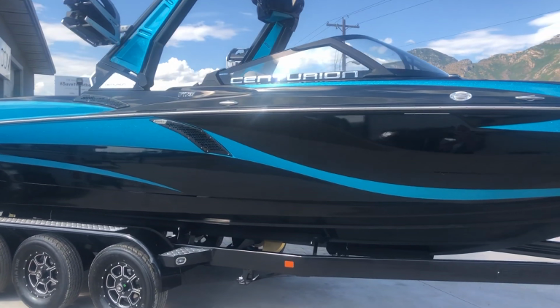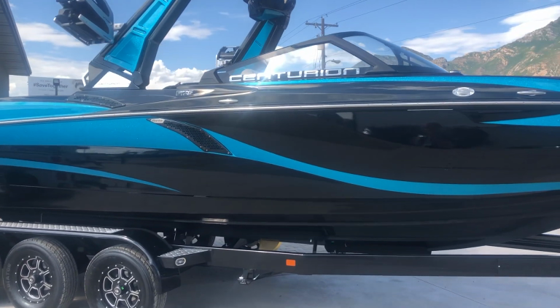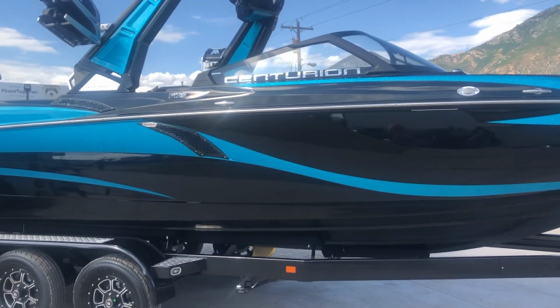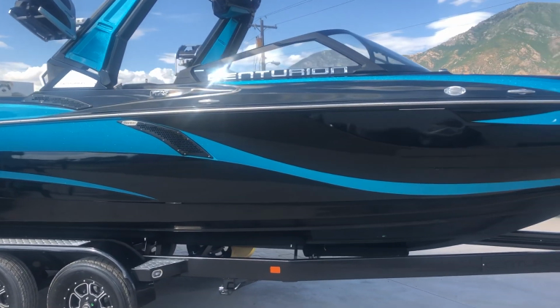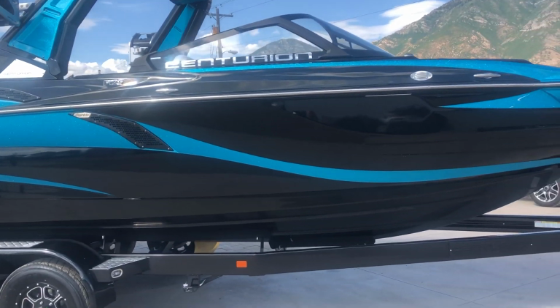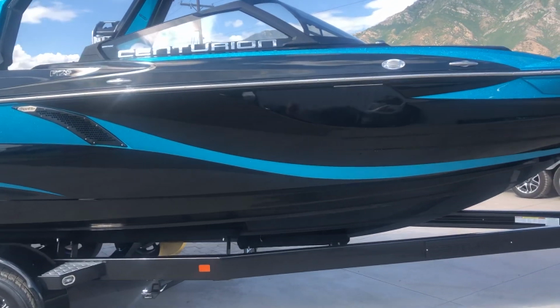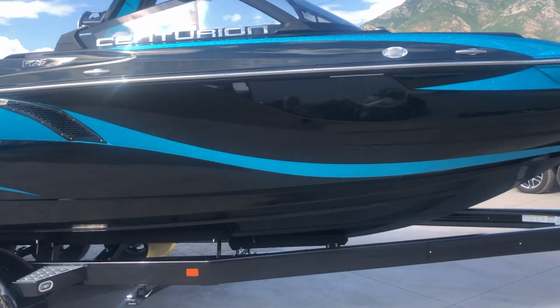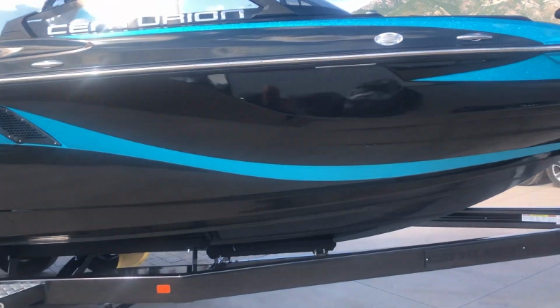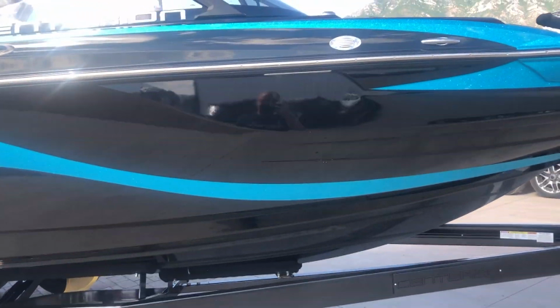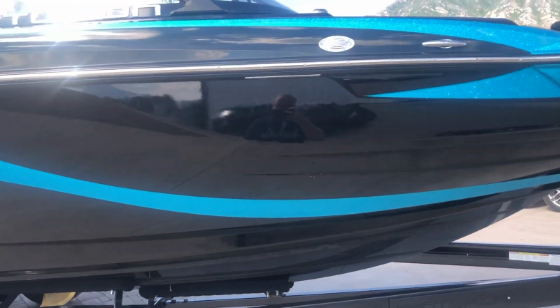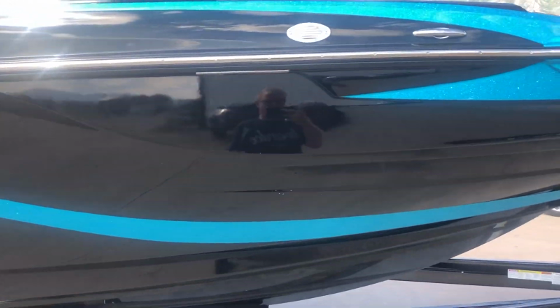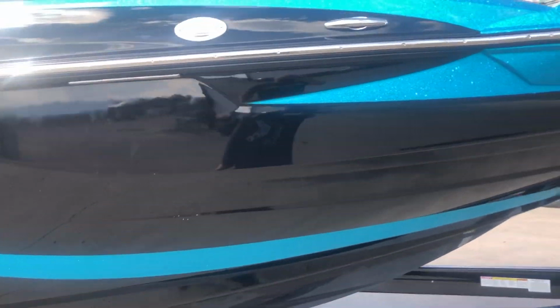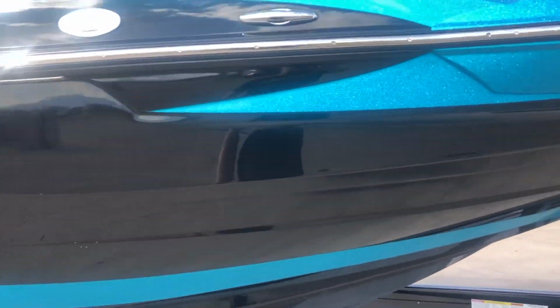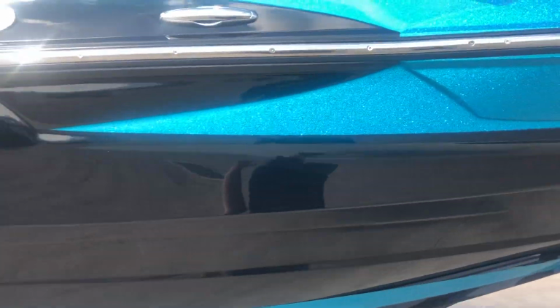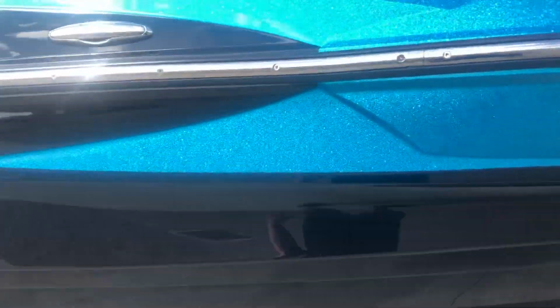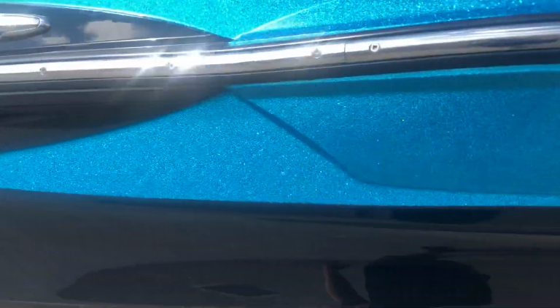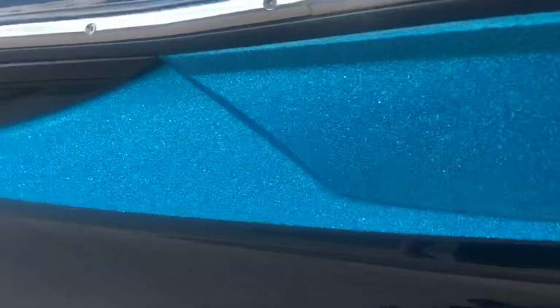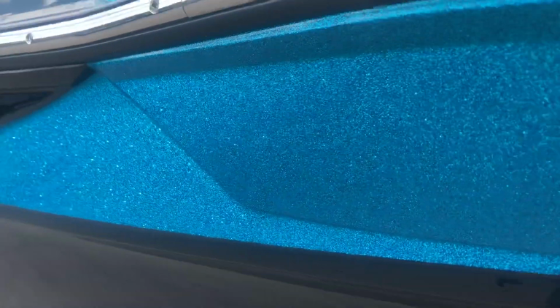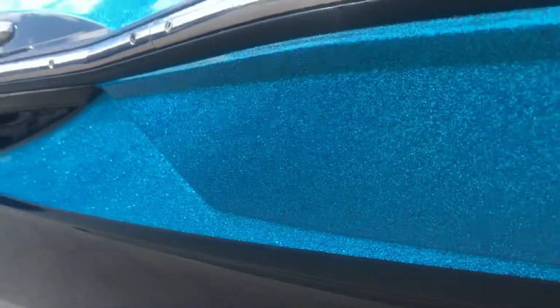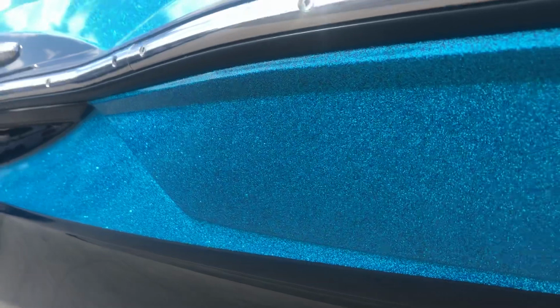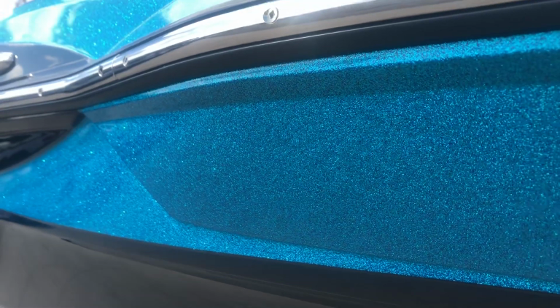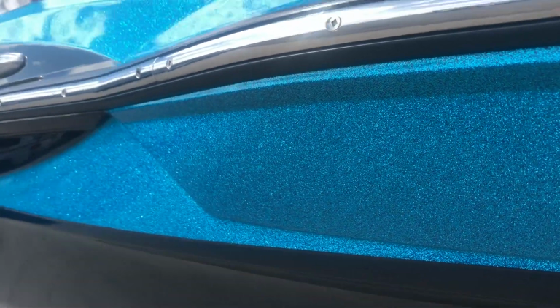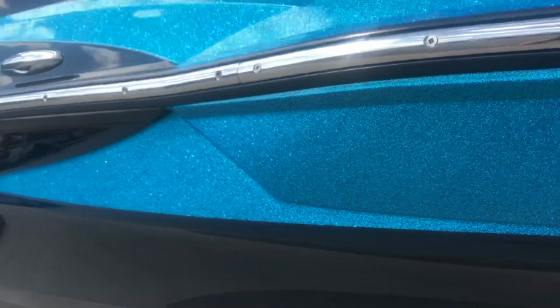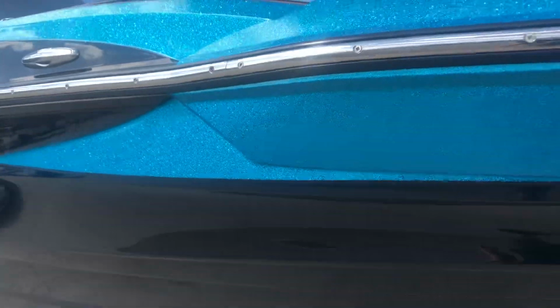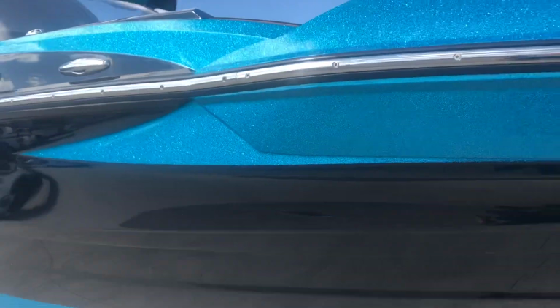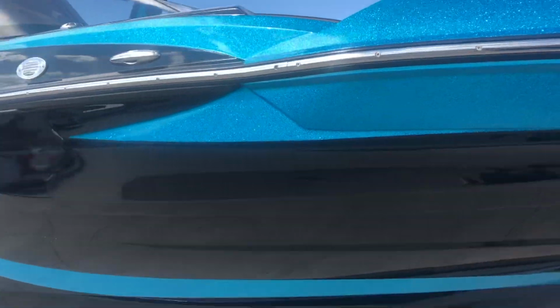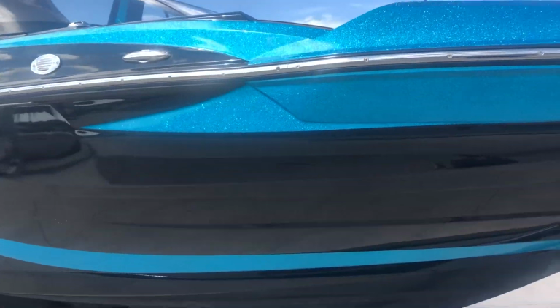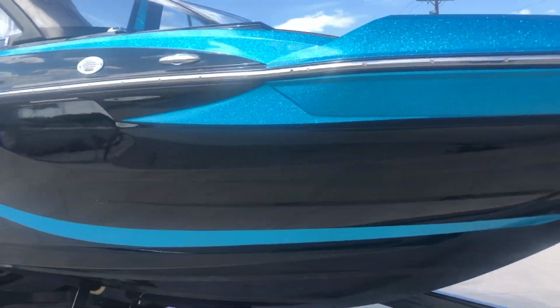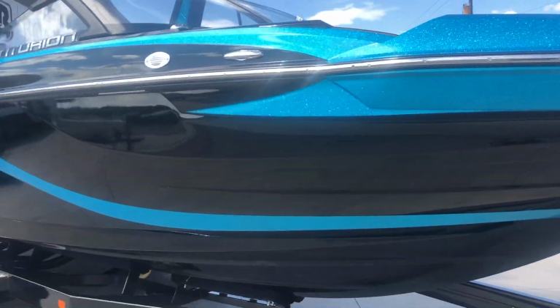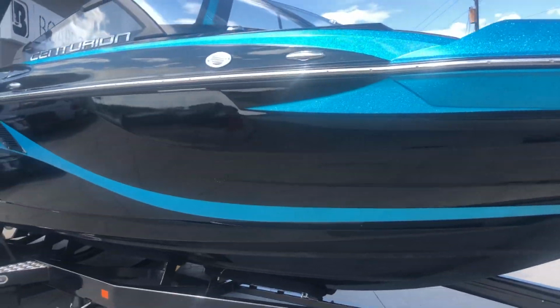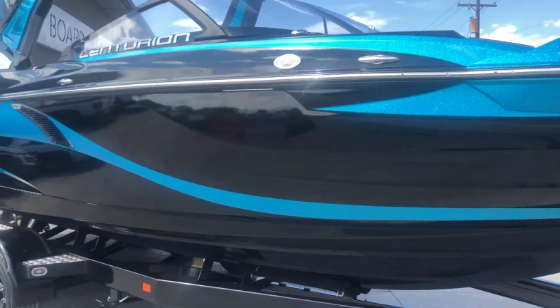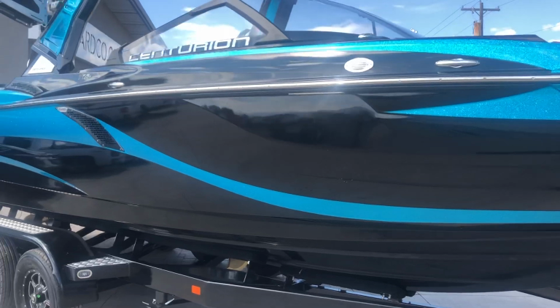As you can see, this boat is black and a brand new color called Bahama Blue Metal Flake. I'll zoom in here a little close, but it is just absolutely gorgeous — really bright, poppy, super vibrant blue color that just looks absolutely gorgeous.